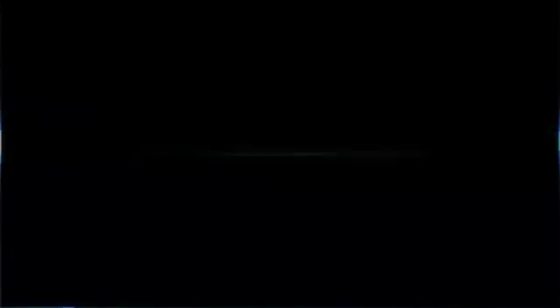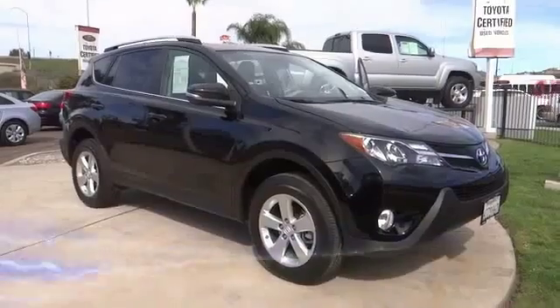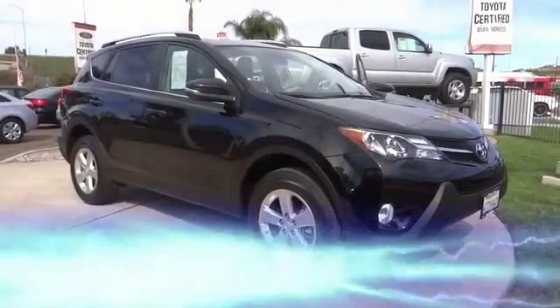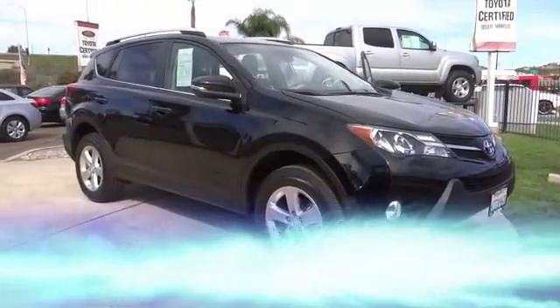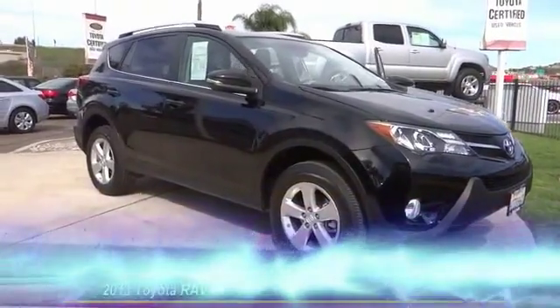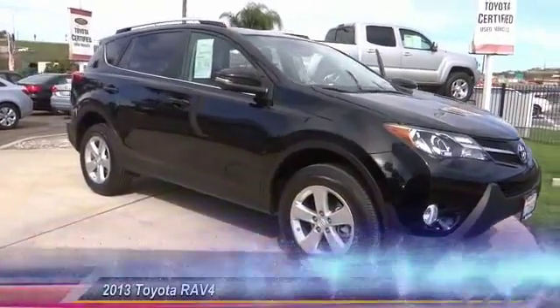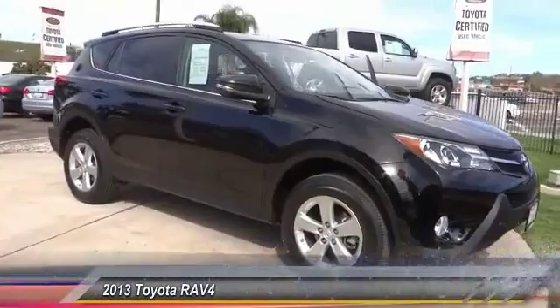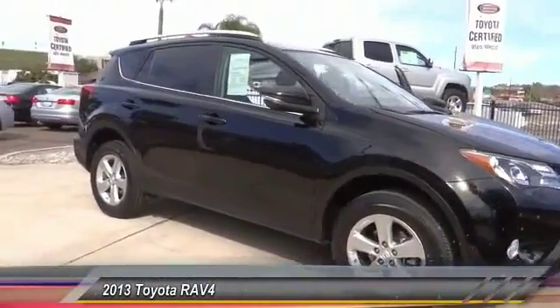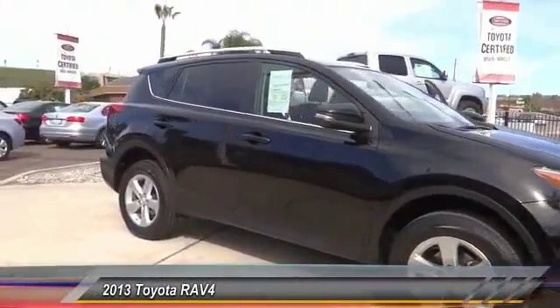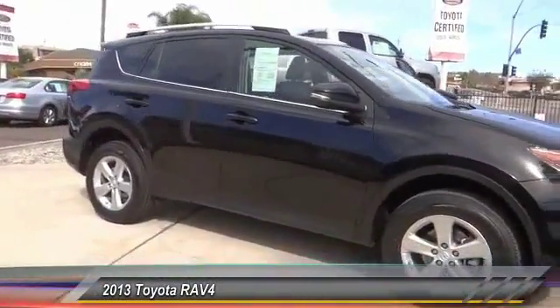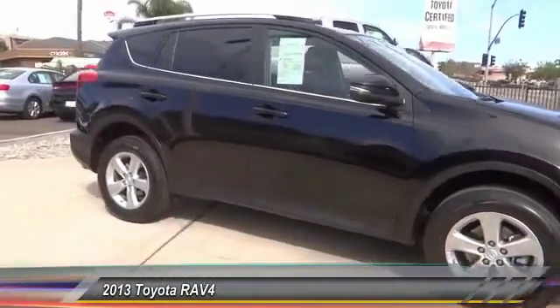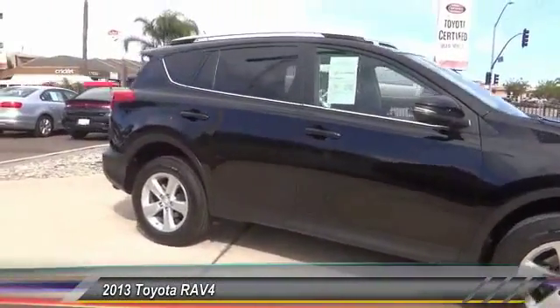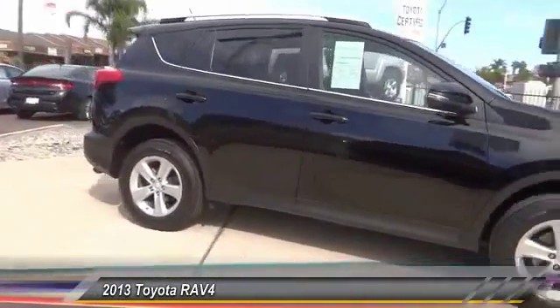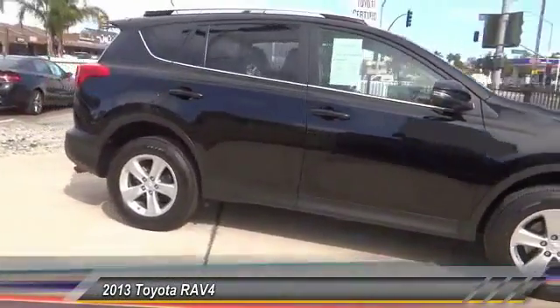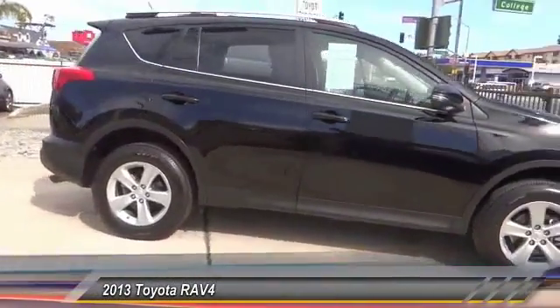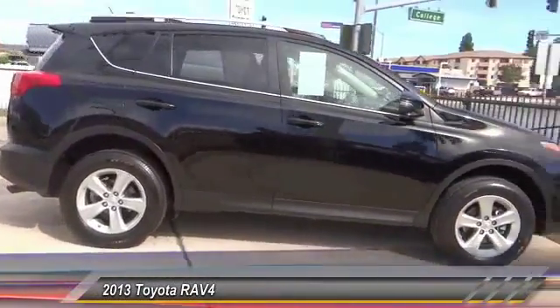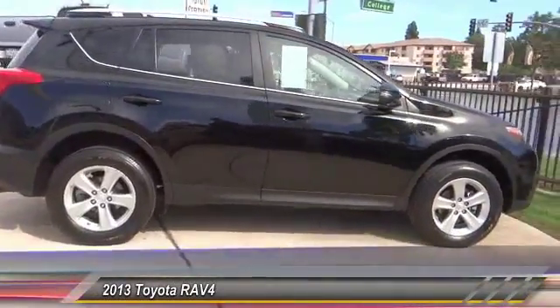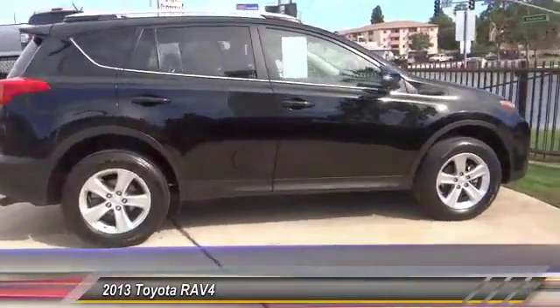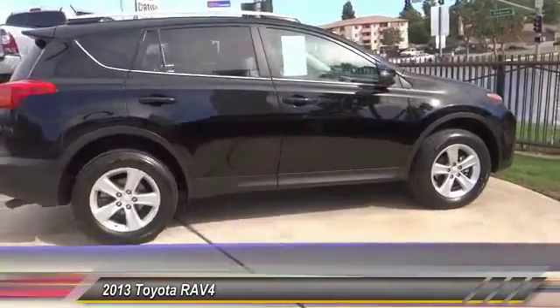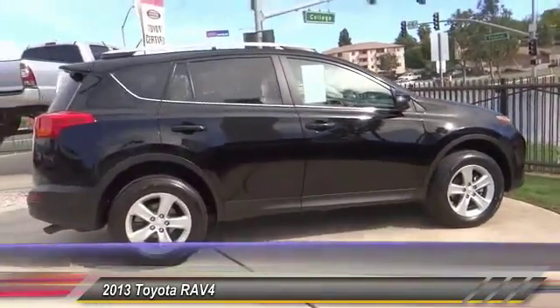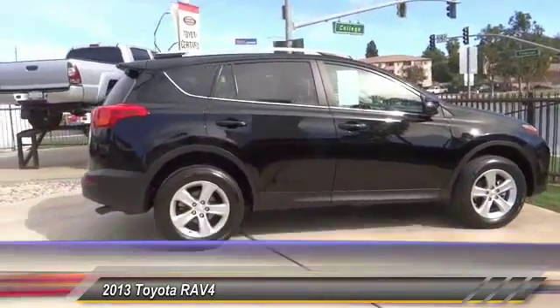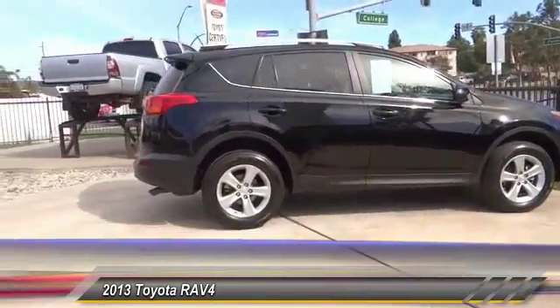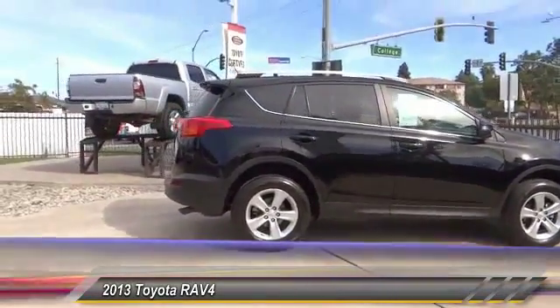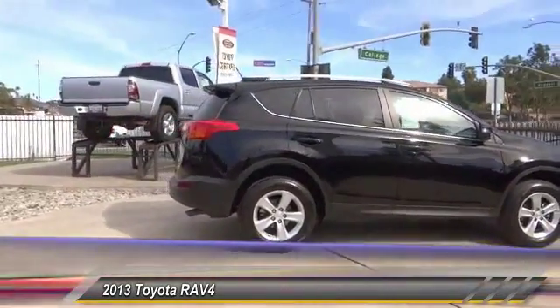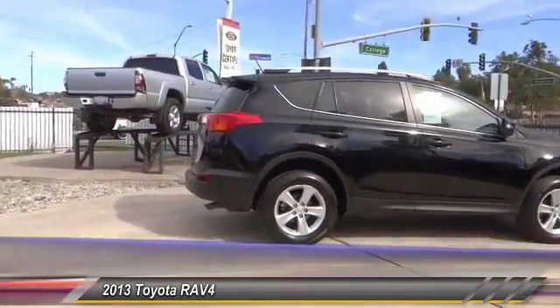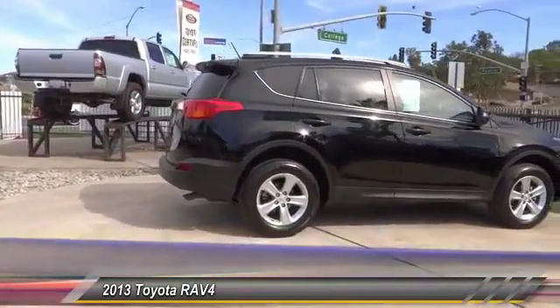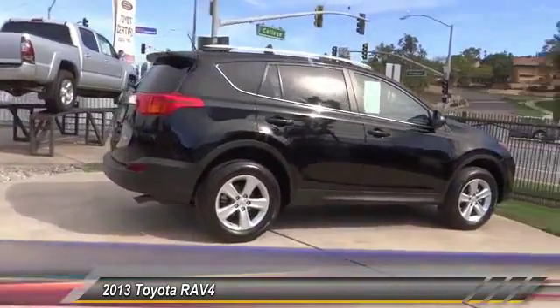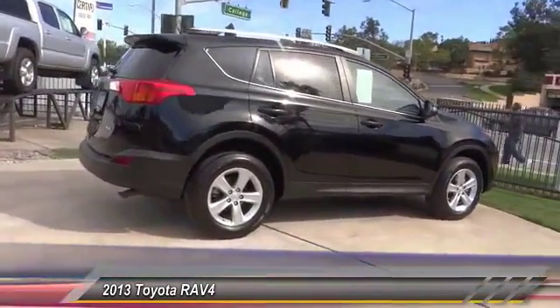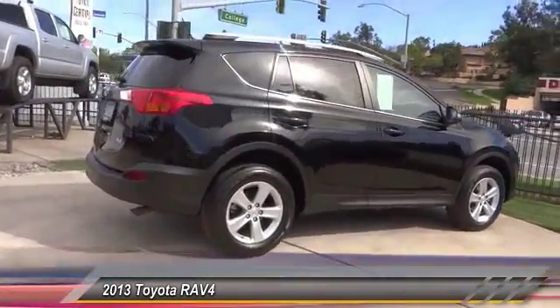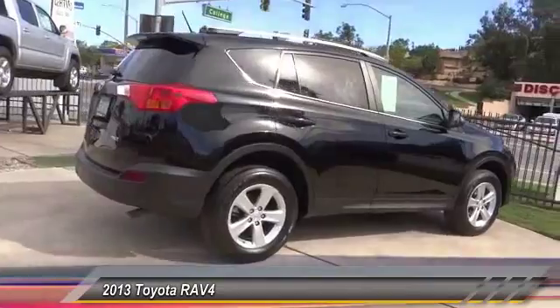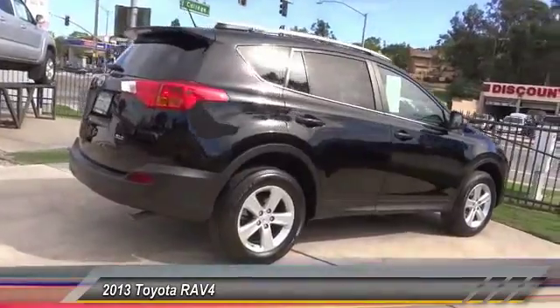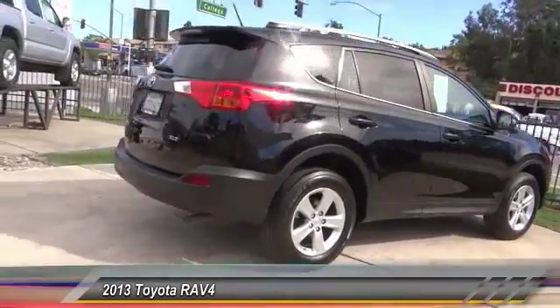The 2013 RAV4. The RAV4 is one of the most fuel efficient SUVs in its class. Versatile and efficient, RAV4 mixes the comfort and drivability of a sedan with the benefits of an SUV.